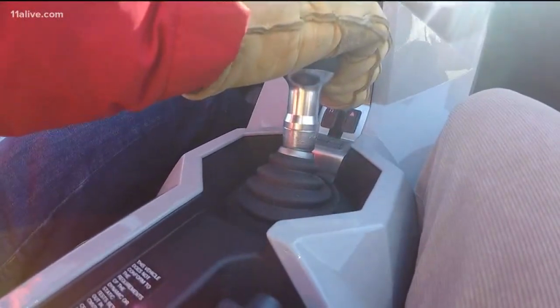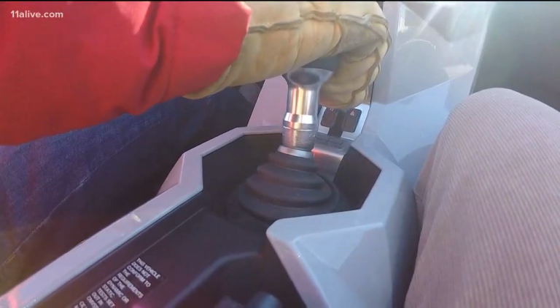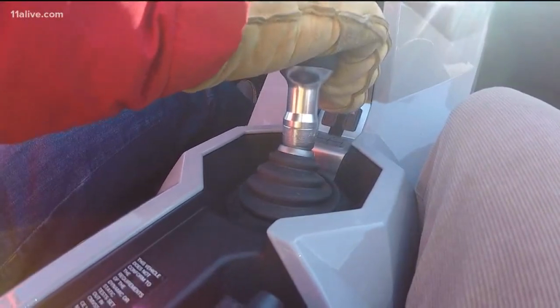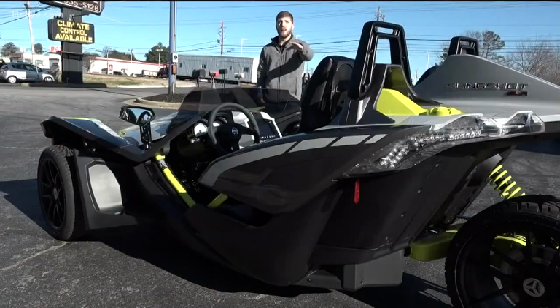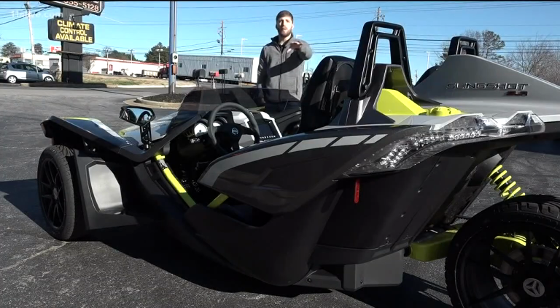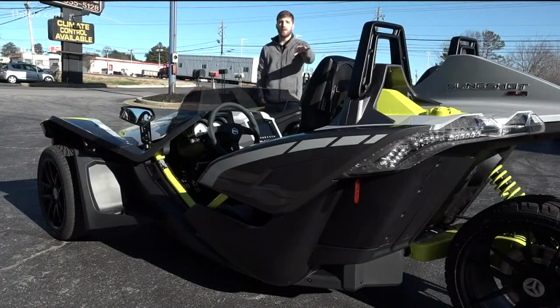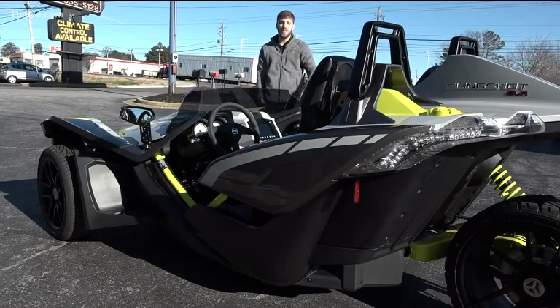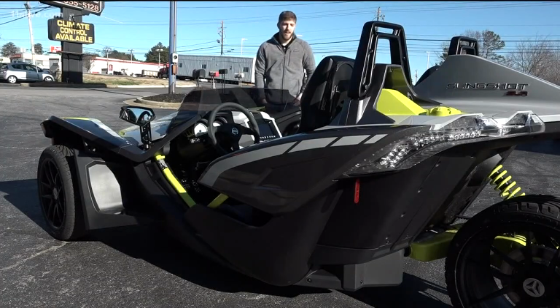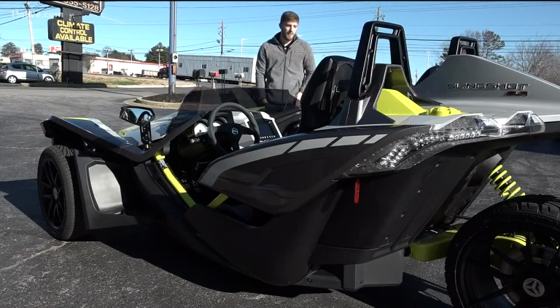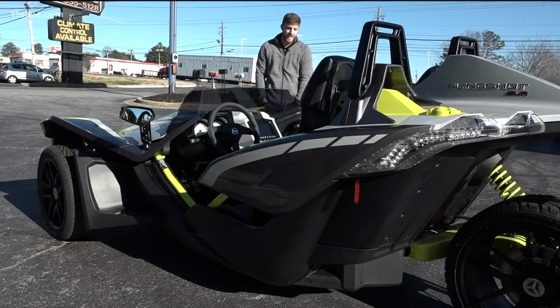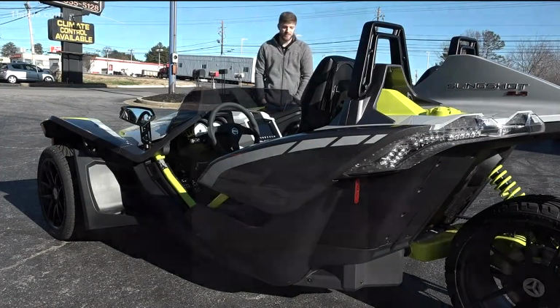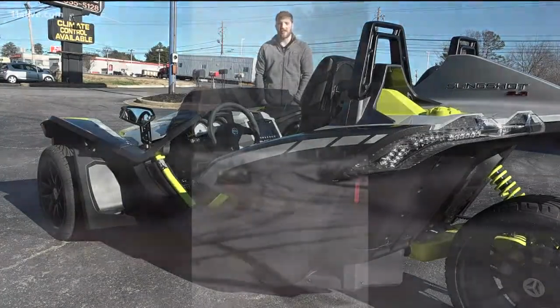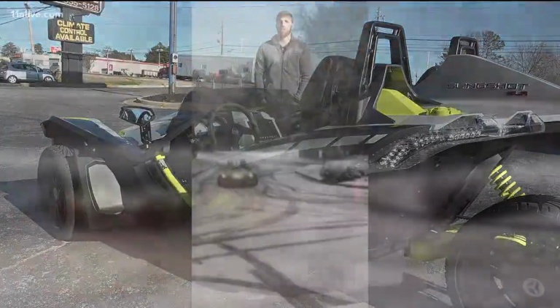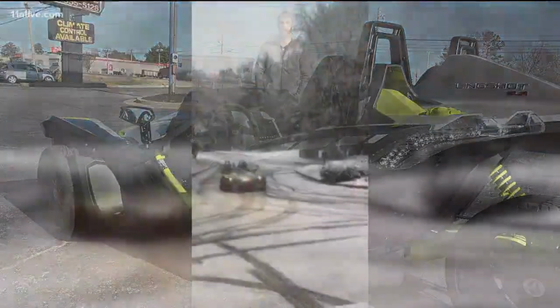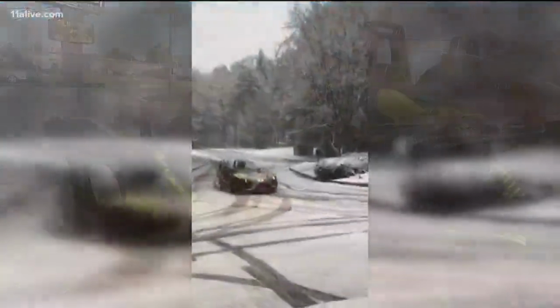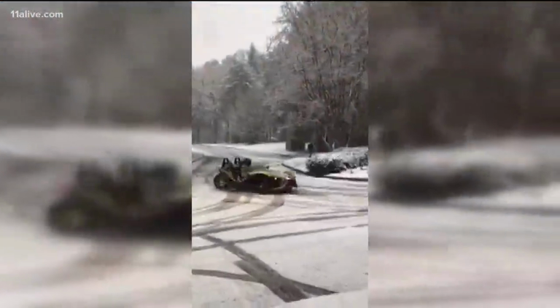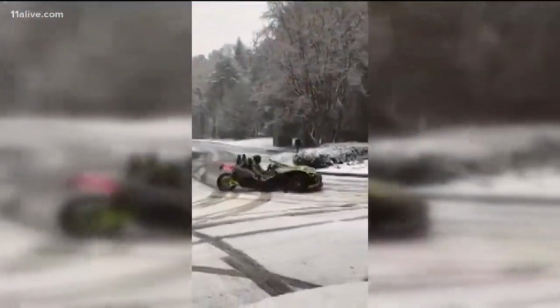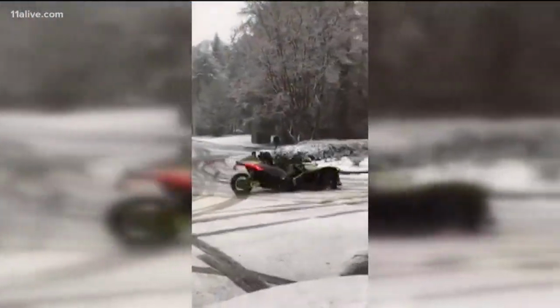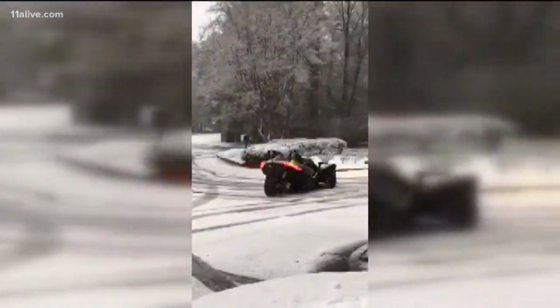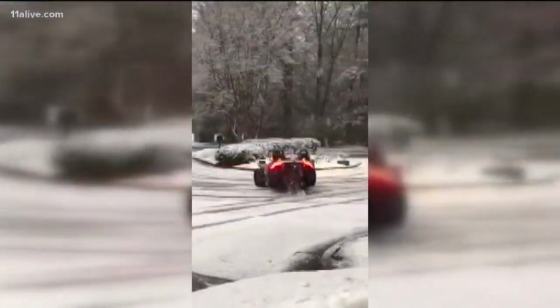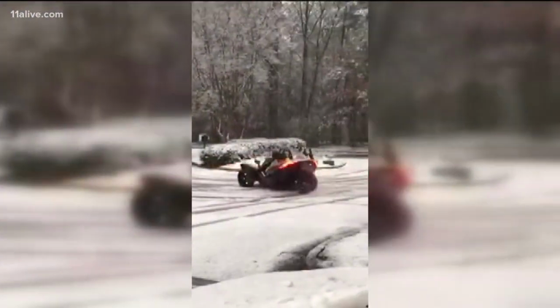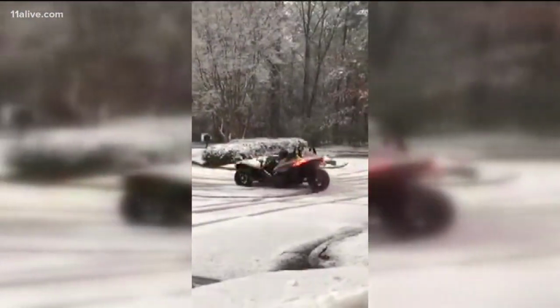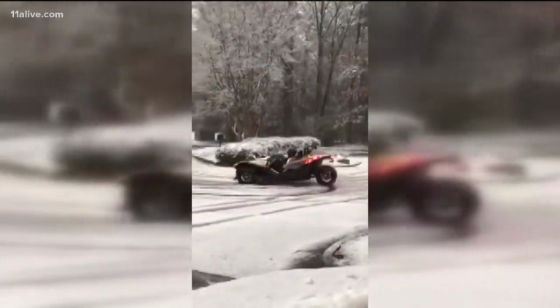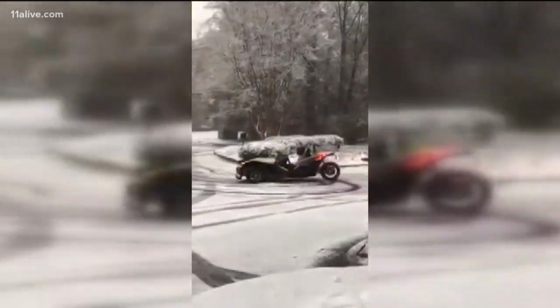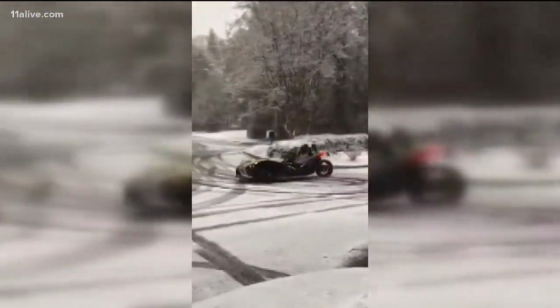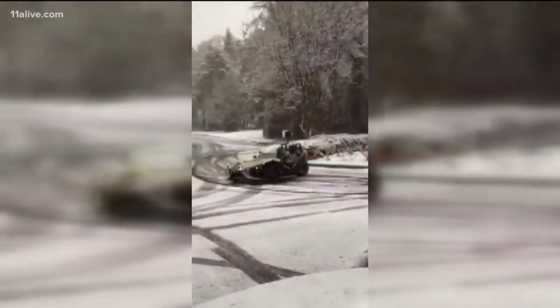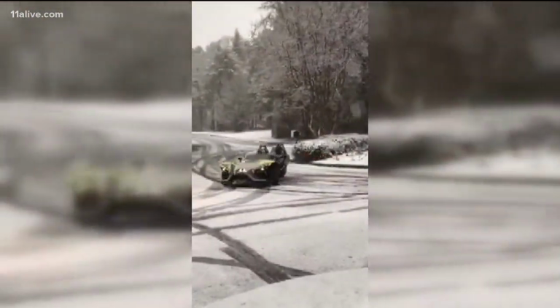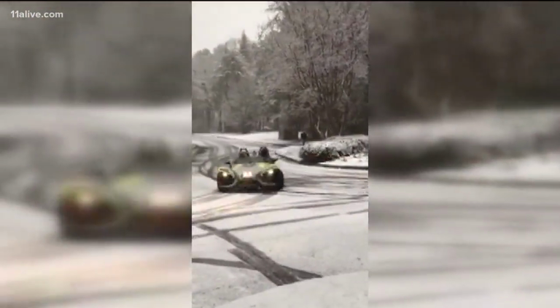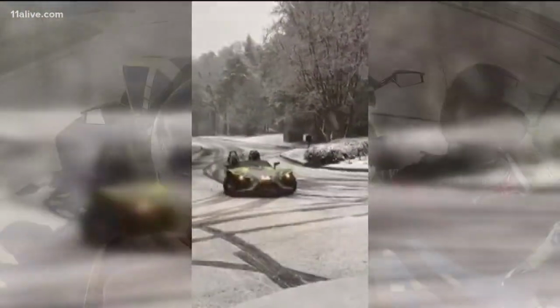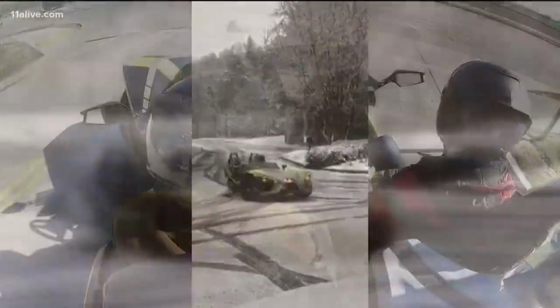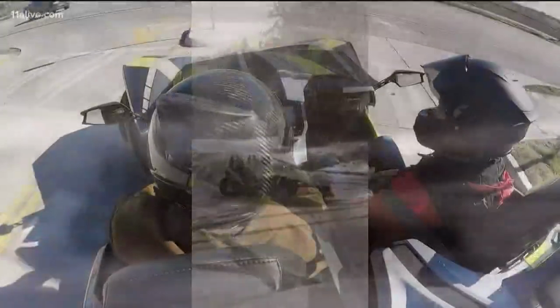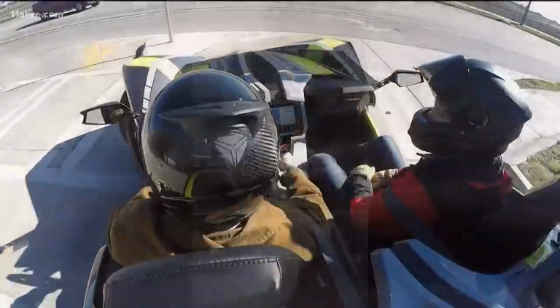It'll have that convertible feel because you've got the open cockpit here, but then it handles like a Porsche would on the corner. In fact, Kyle Gaty of Polaris couldn't resist taking some tight corners during our first snow of the season.